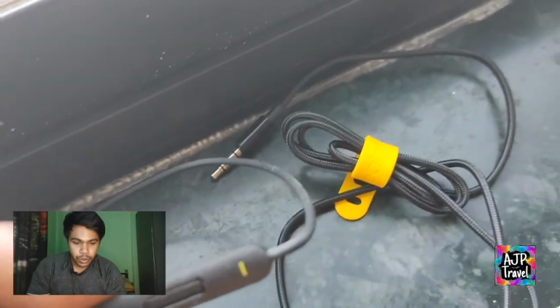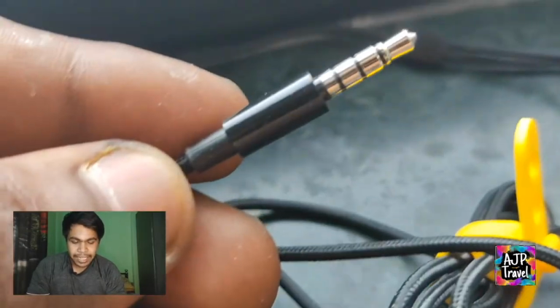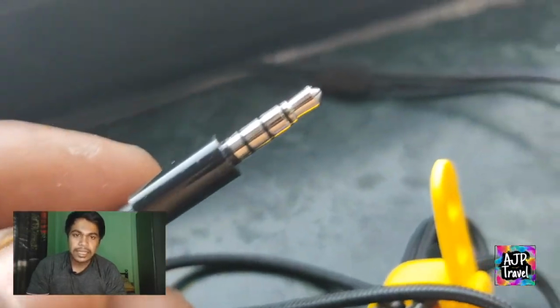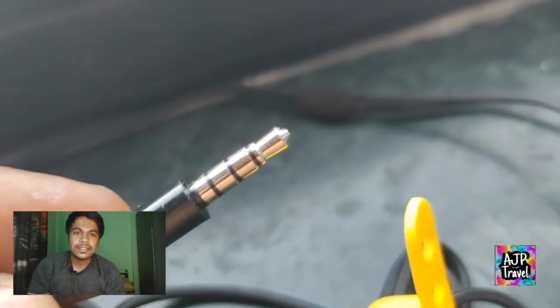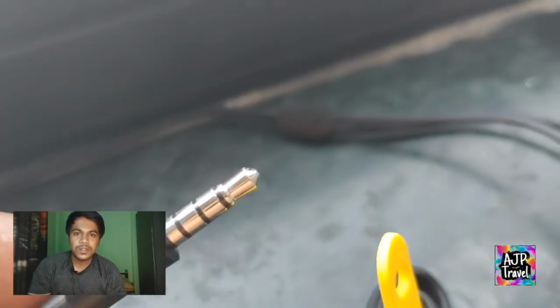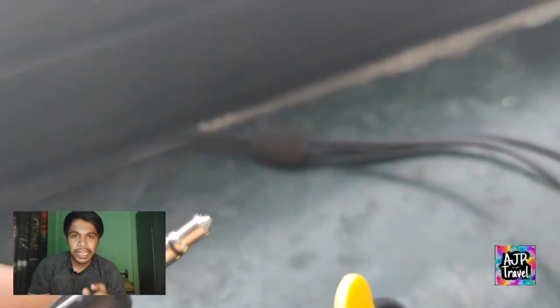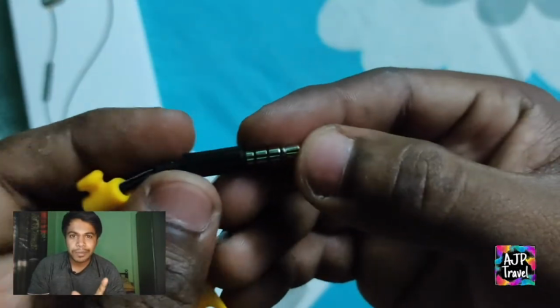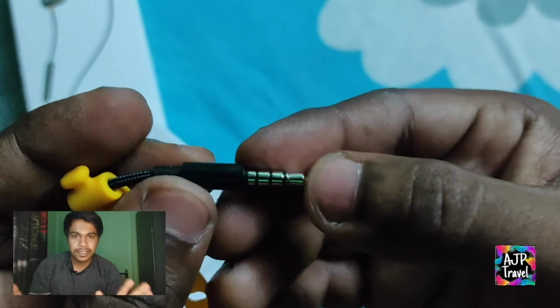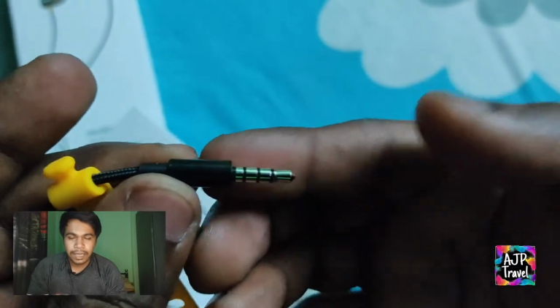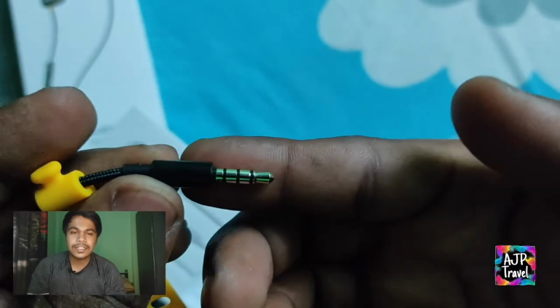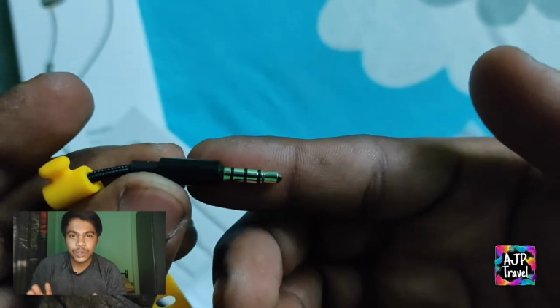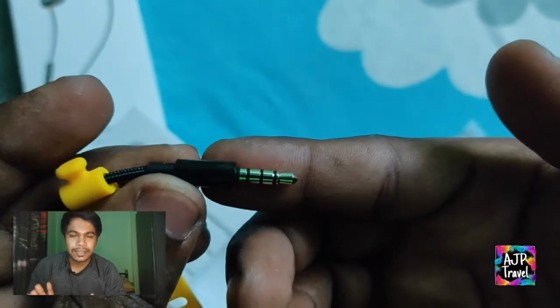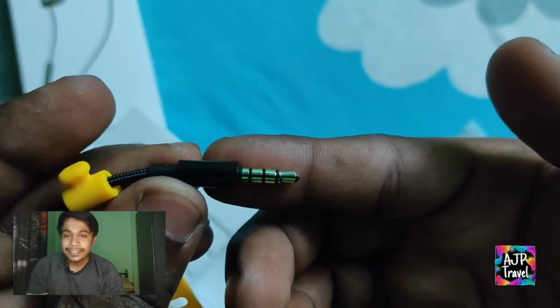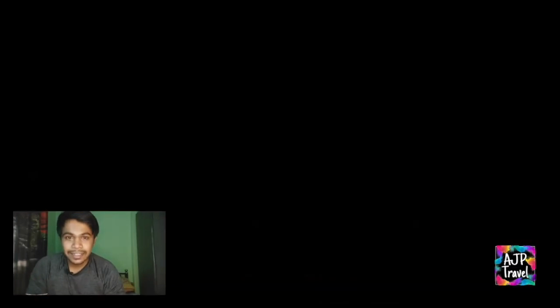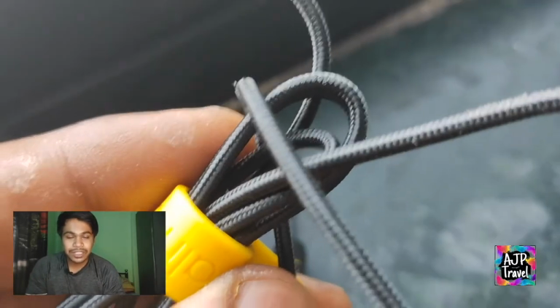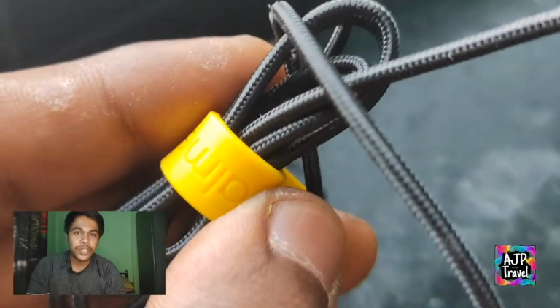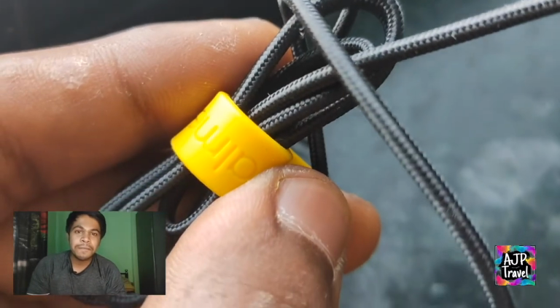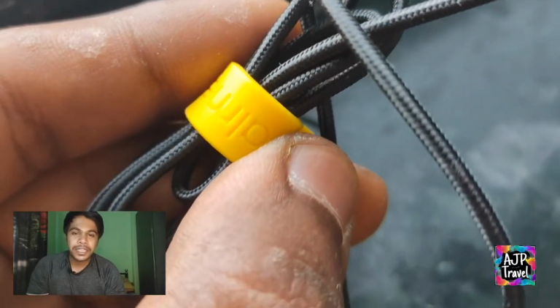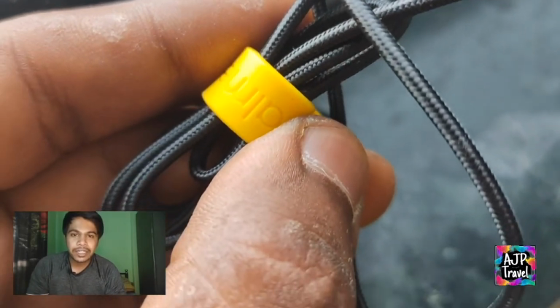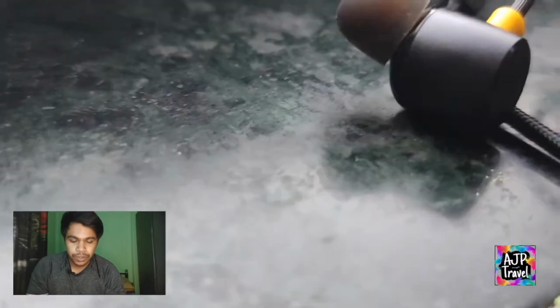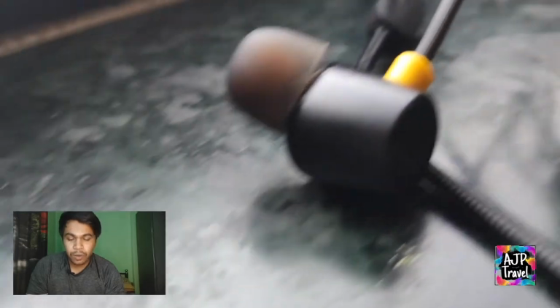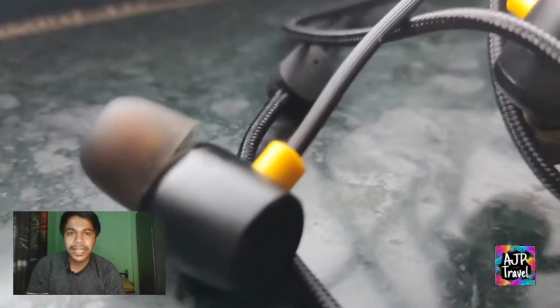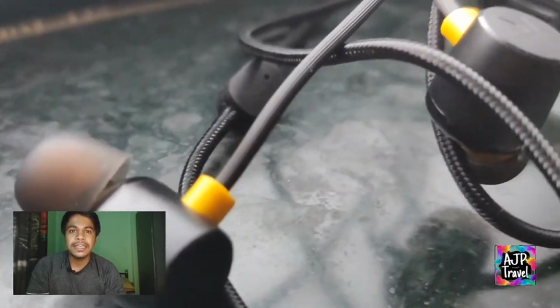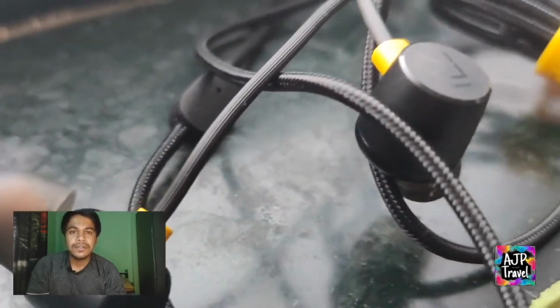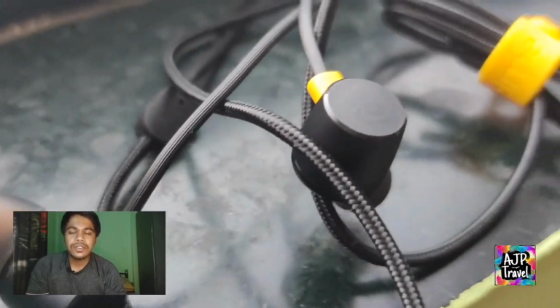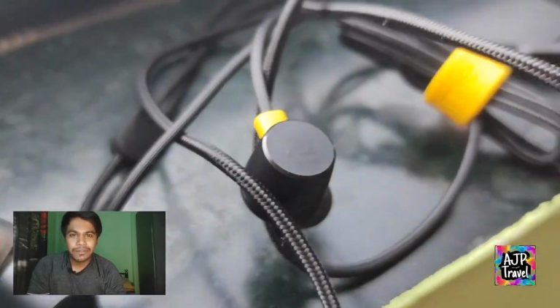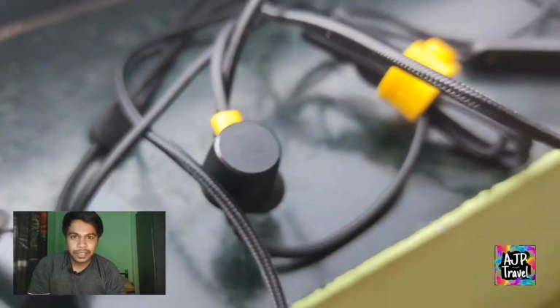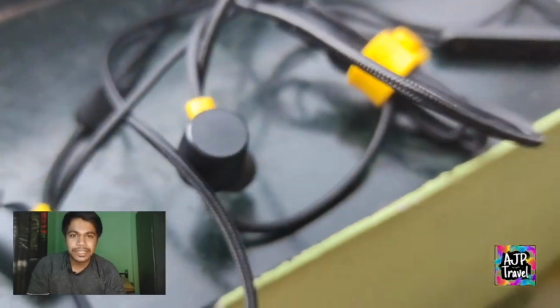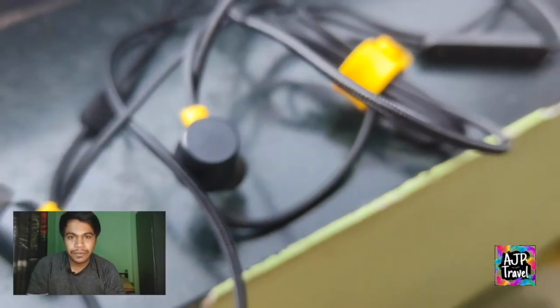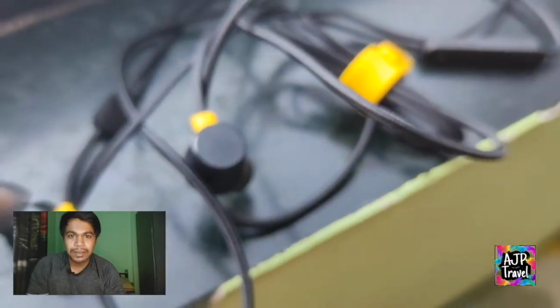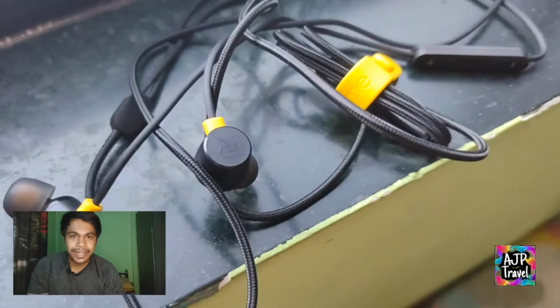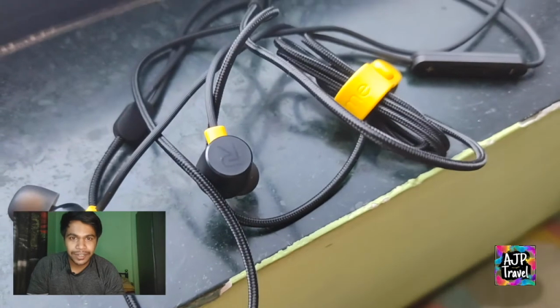Joh jack aata hai, iske saath woh L-shape ka nahi aata hai — halka sa chota sa hai. Second disadvantage point hai ki joh iska wire hai, woh tangle free nahi hai. It is a fabric, but tangle free nahi hai.